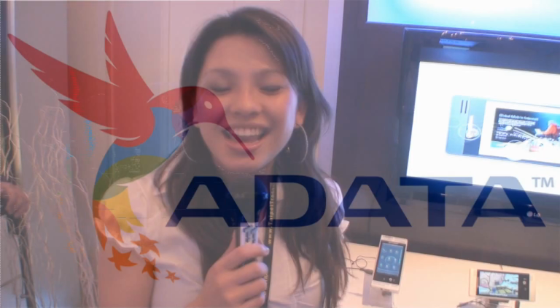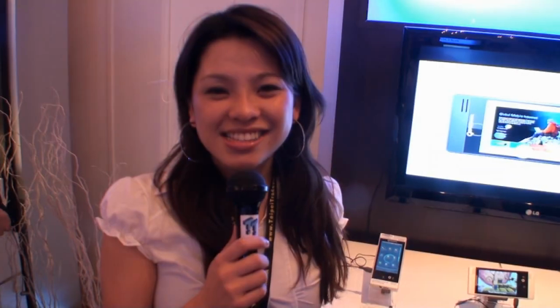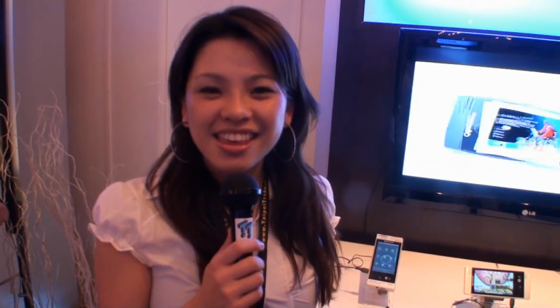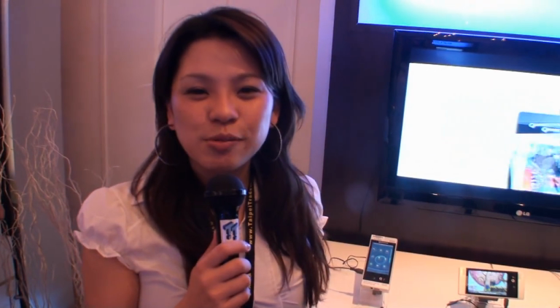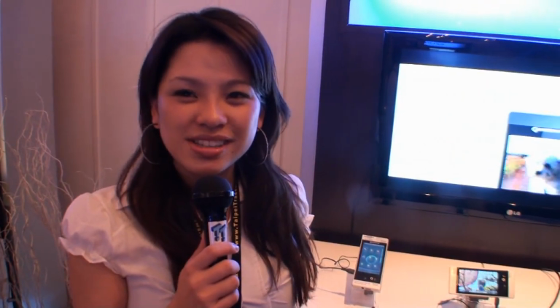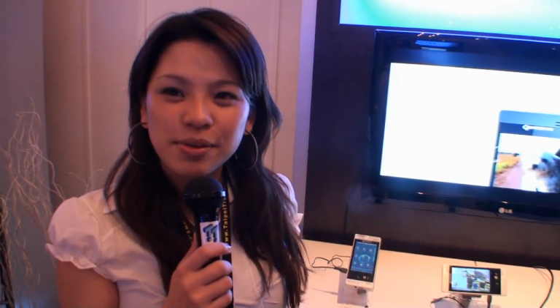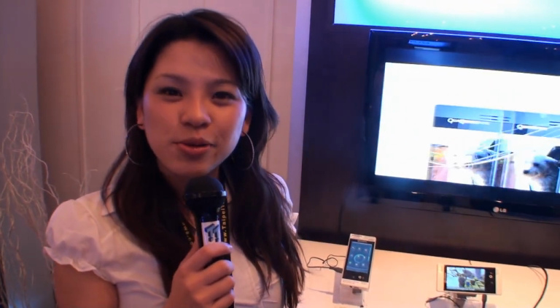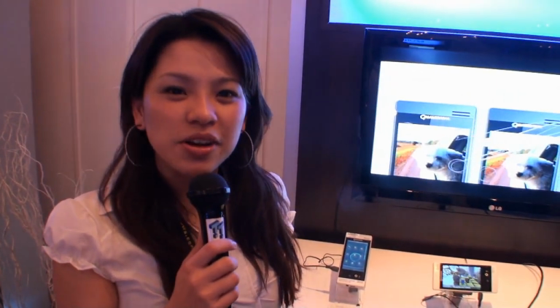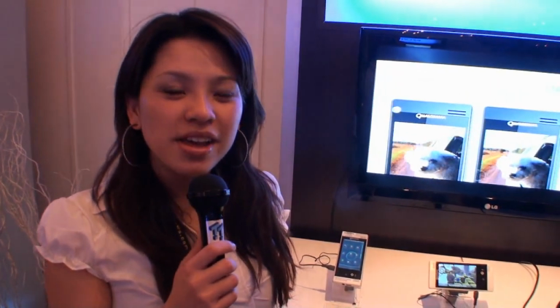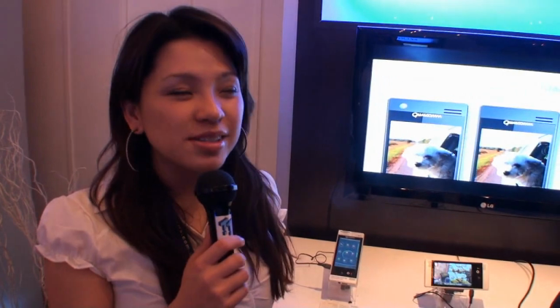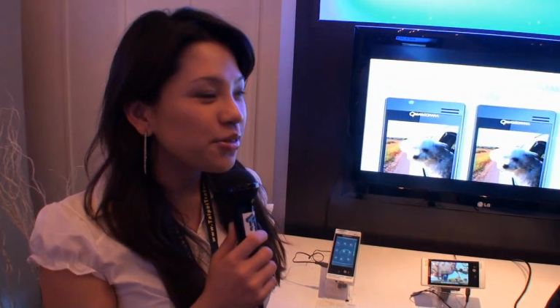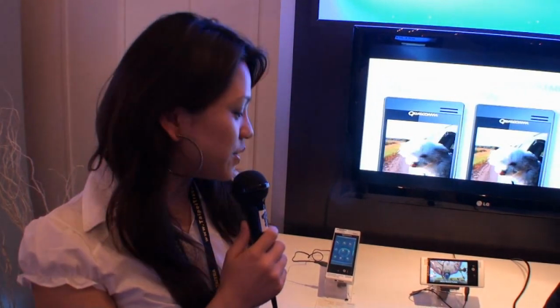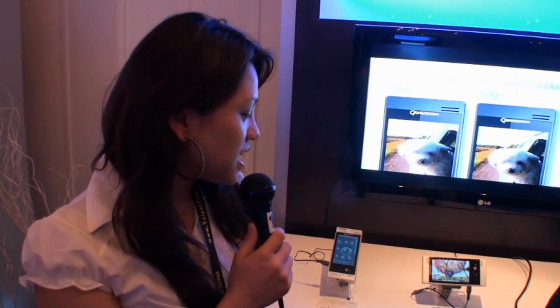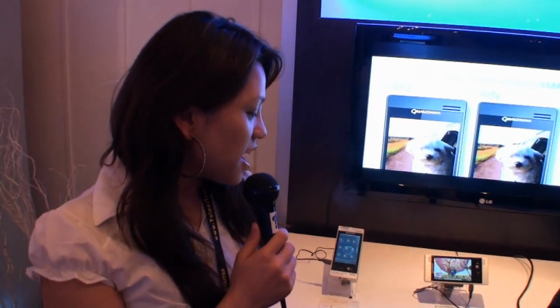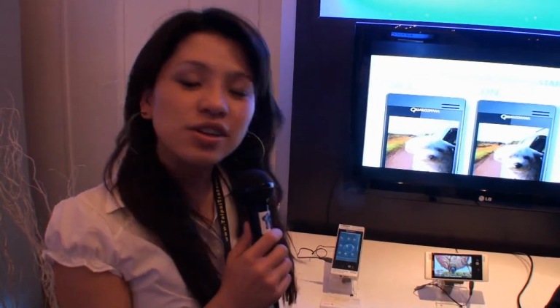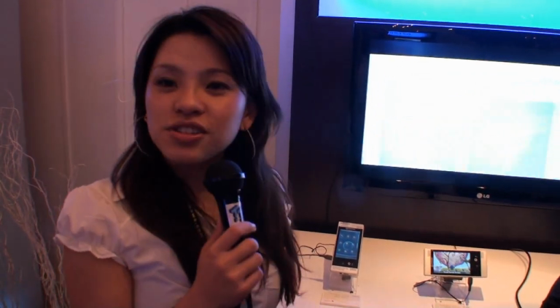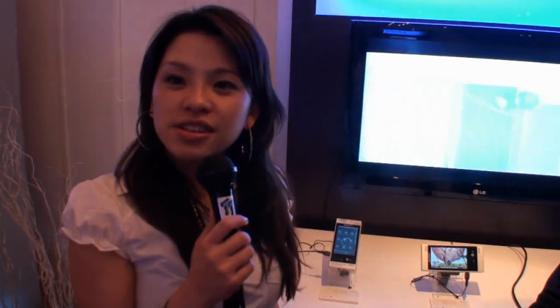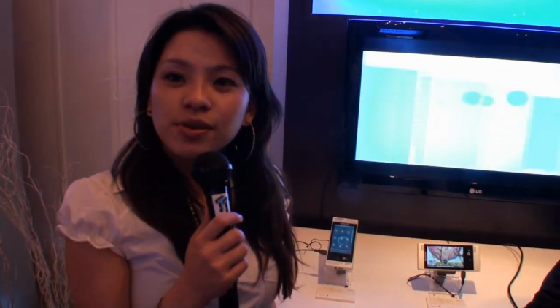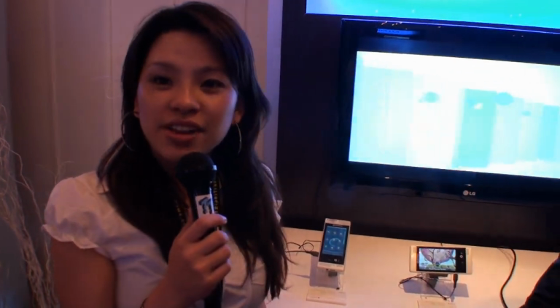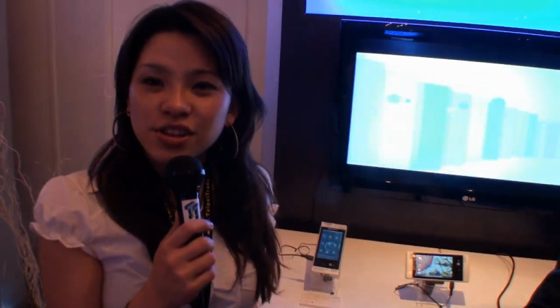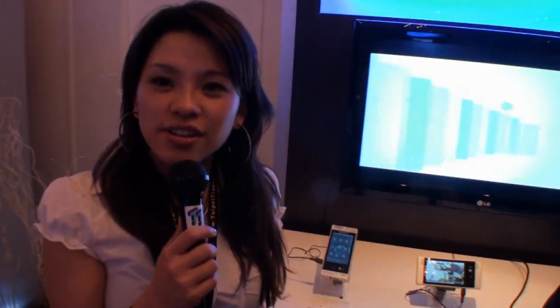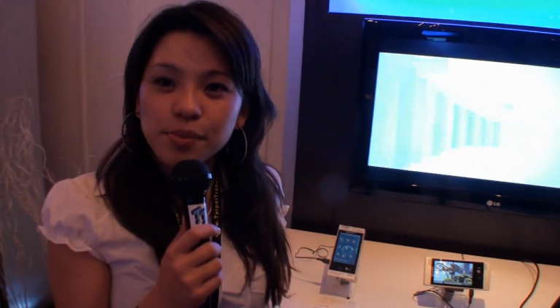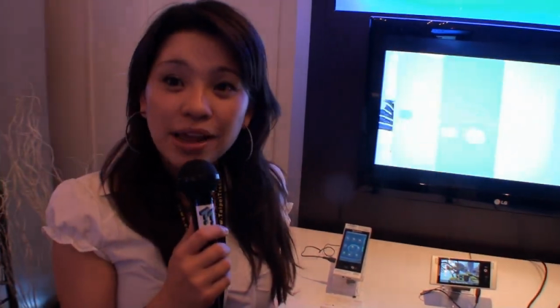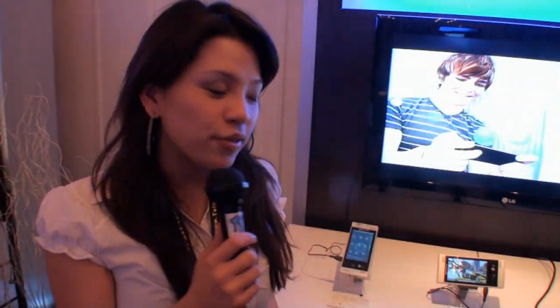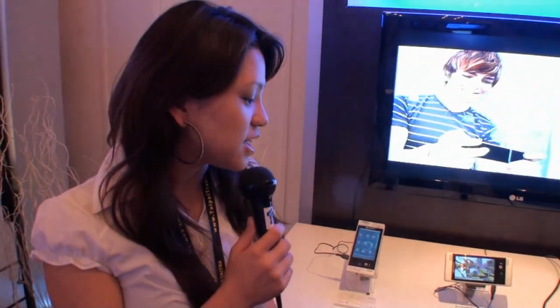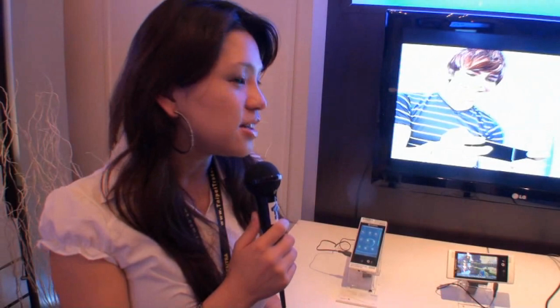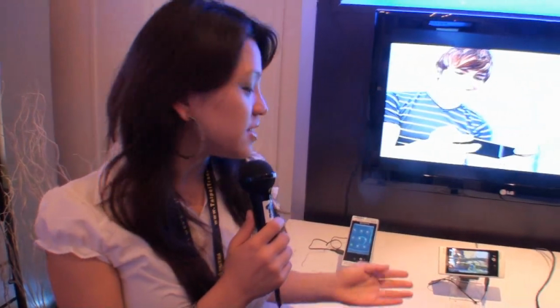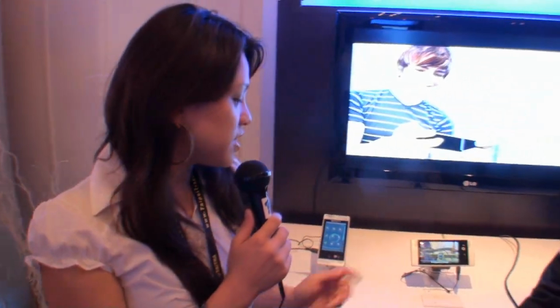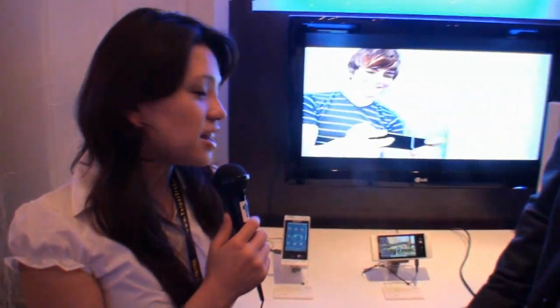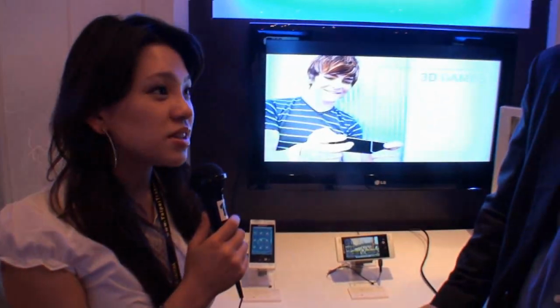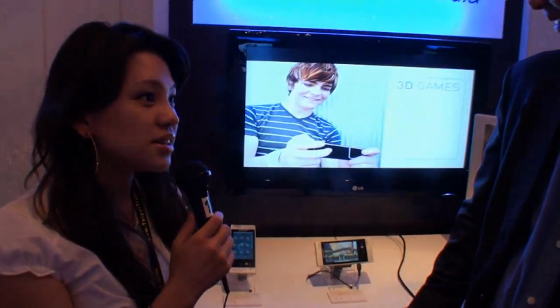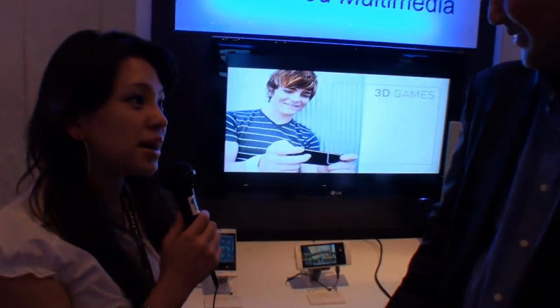Hi, it's Kathy here from Tweak Town. I'm here at Qualcomm, sitting here with Lewis who's going to introduce the Fluid 7x30 development platform for us. Lewis, if you can just tell us what this product is about.